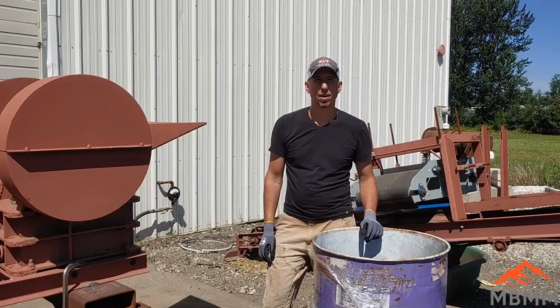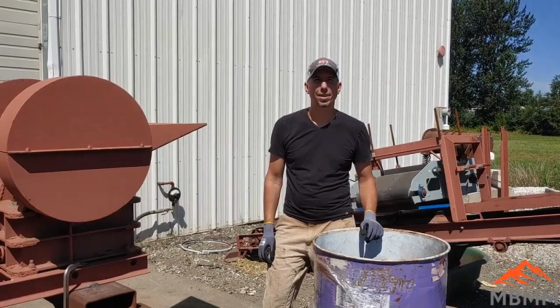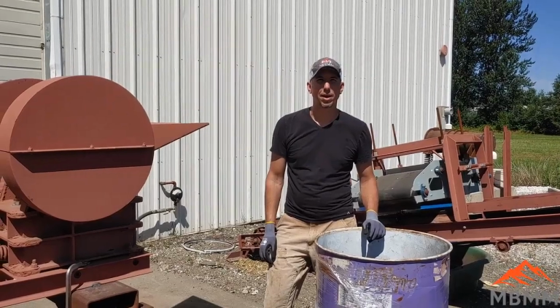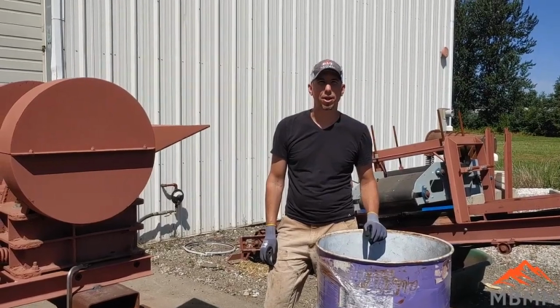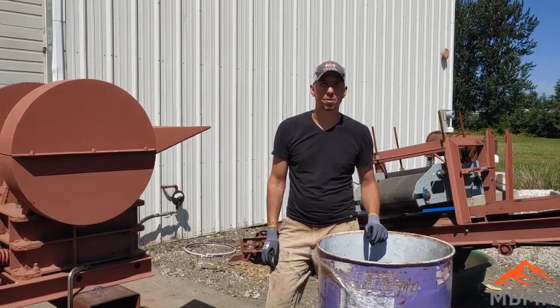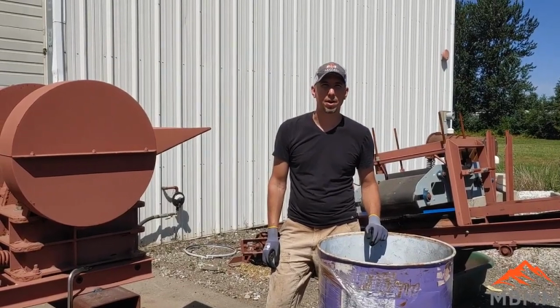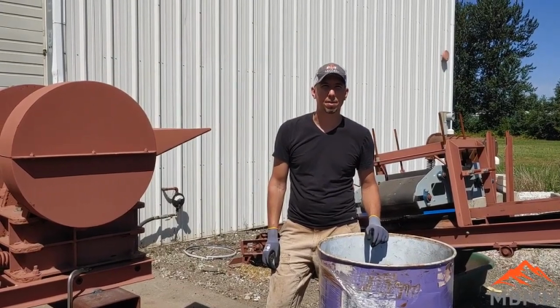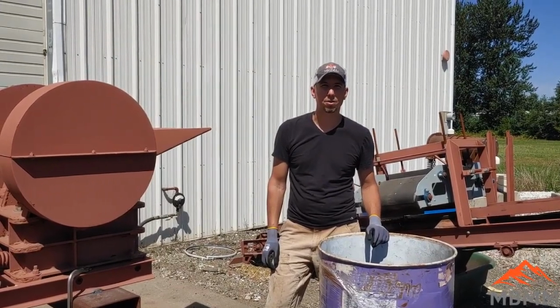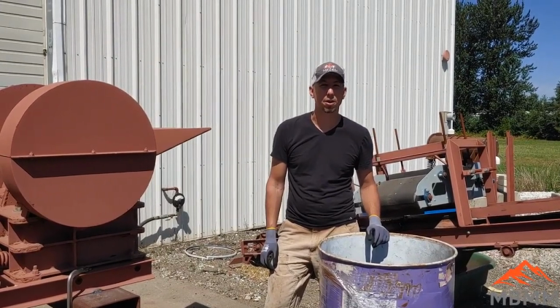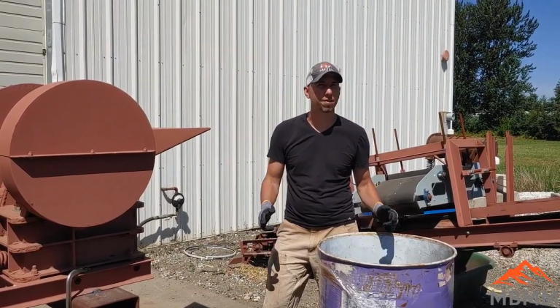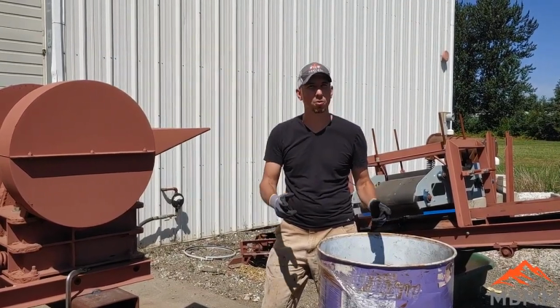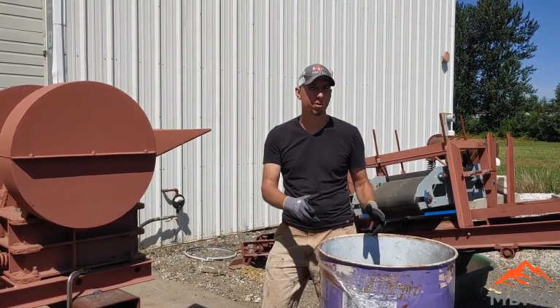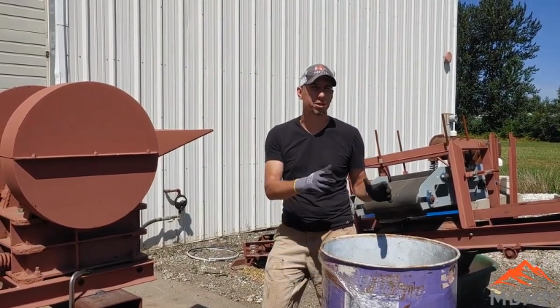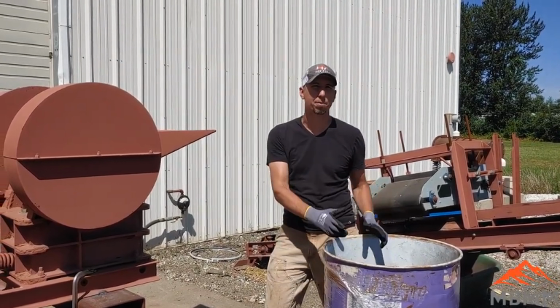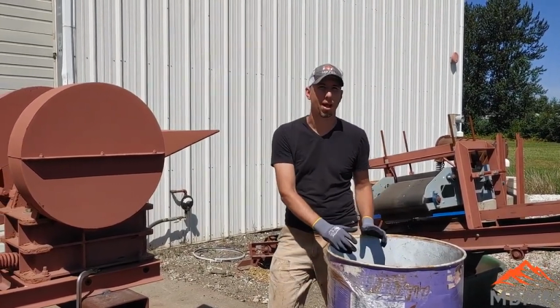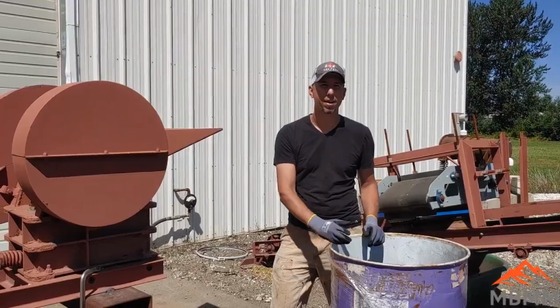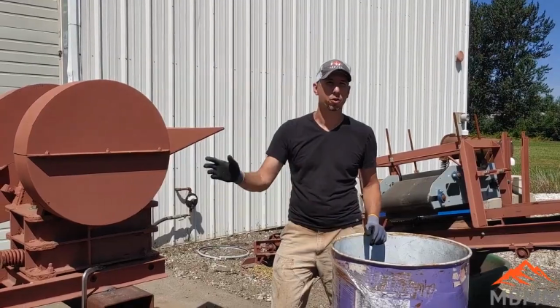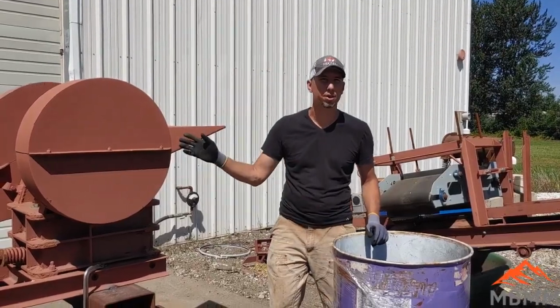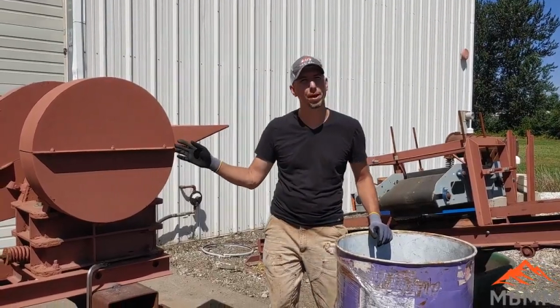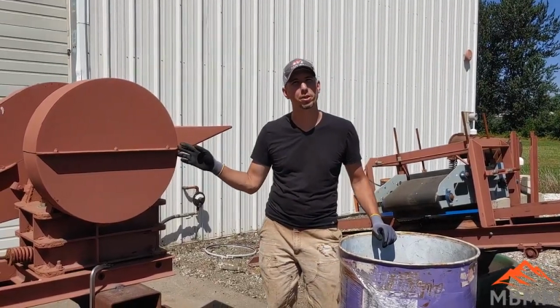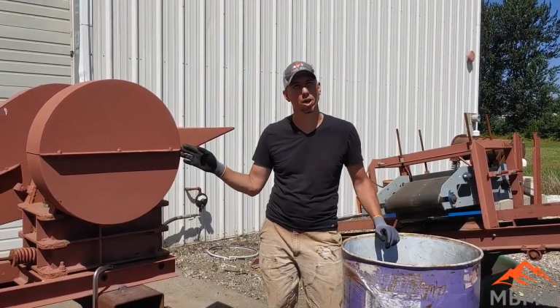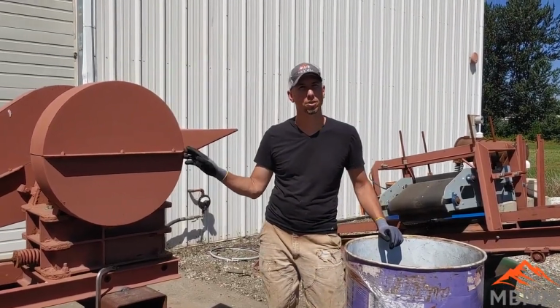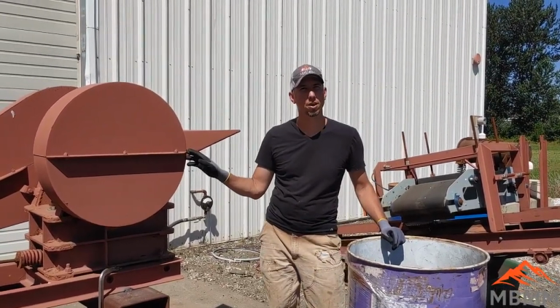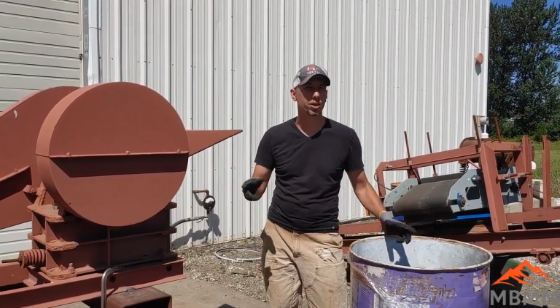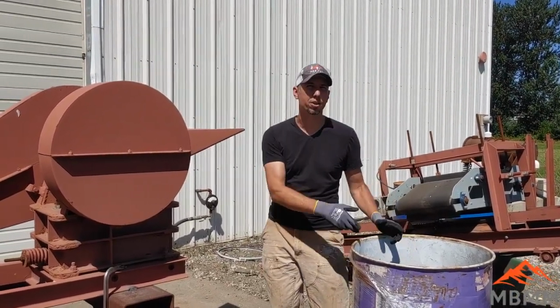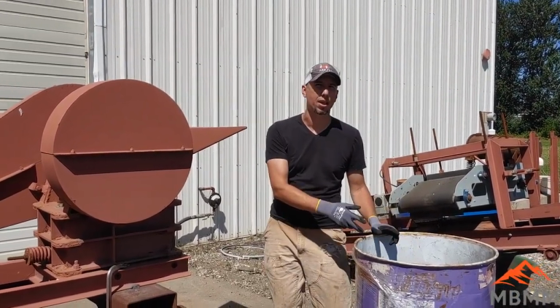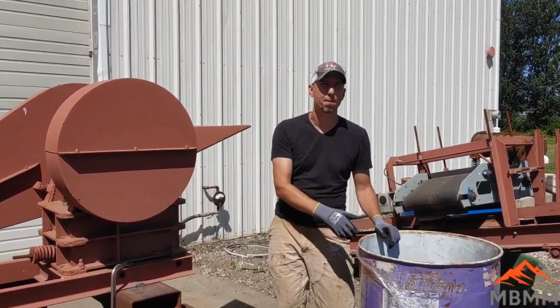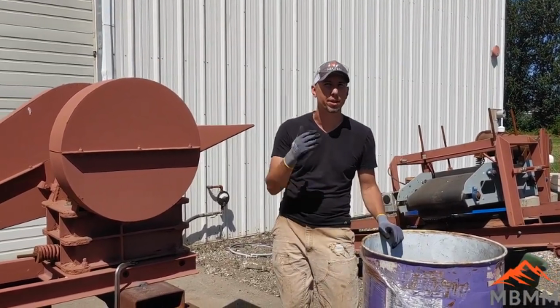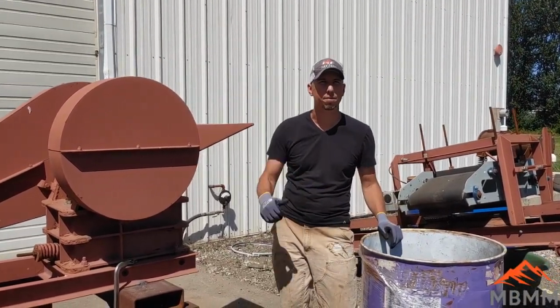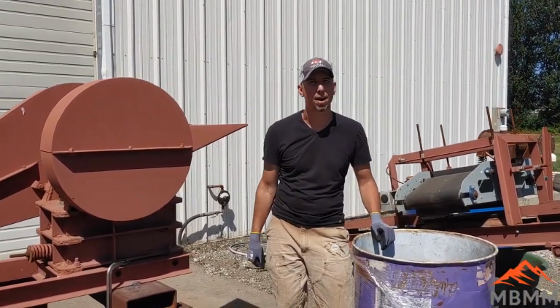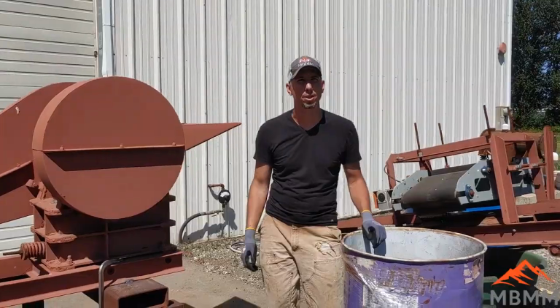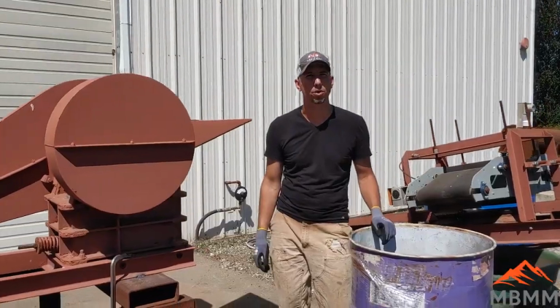Hey guys, my name is Jason with Not Baker Mining and Metals and on today's video we're going to be crushing a sample of slag through one of our 6x10 jaw crushers. So let's take a look at the slag sample and then we'll get it fired up and see how it goes.